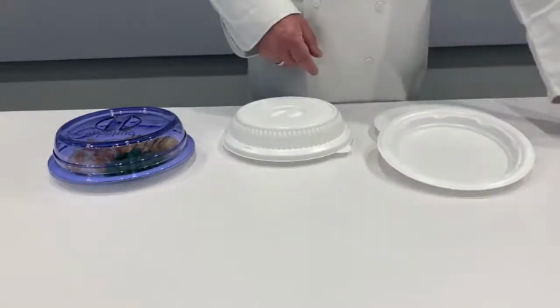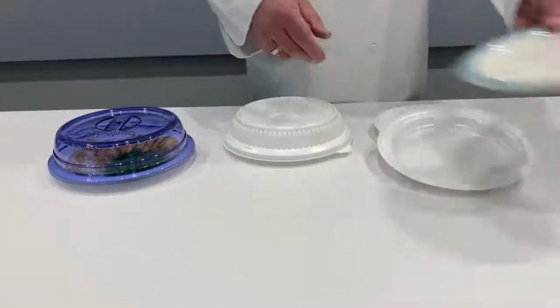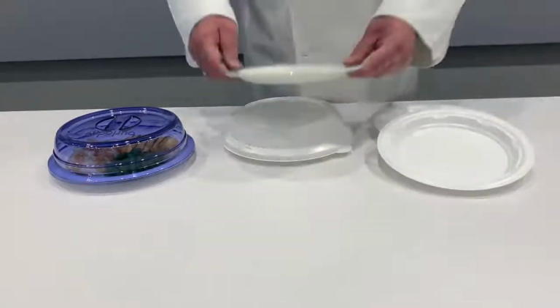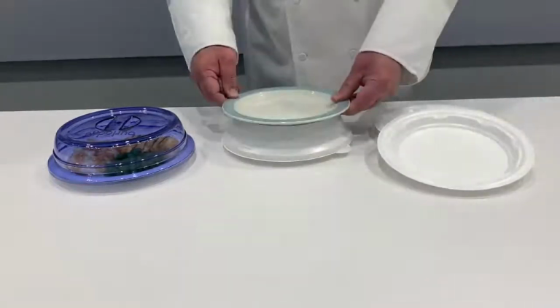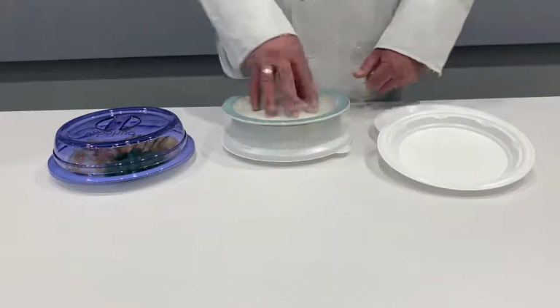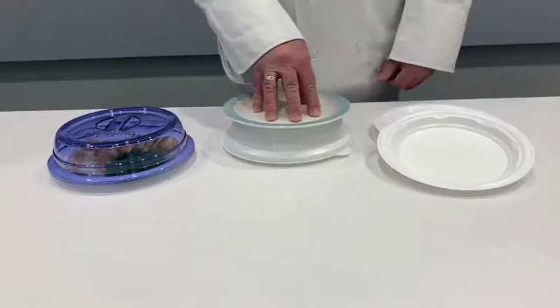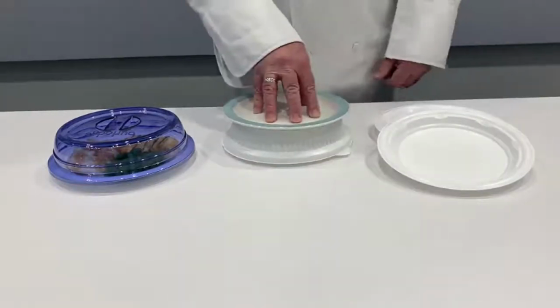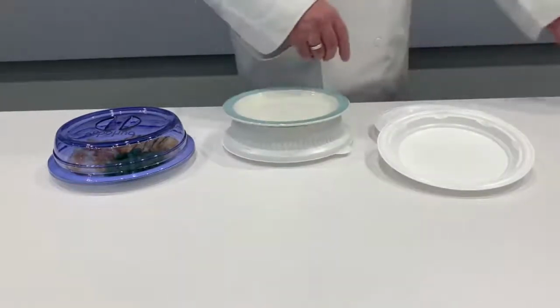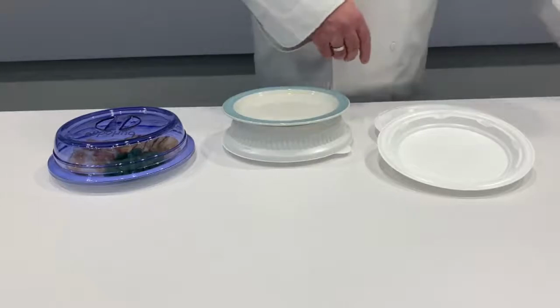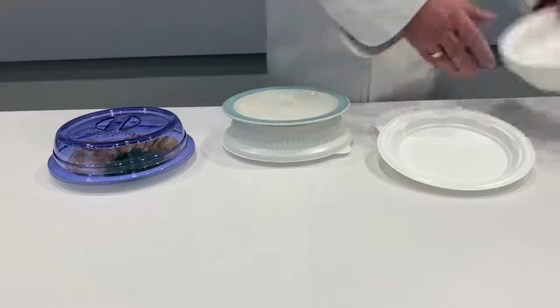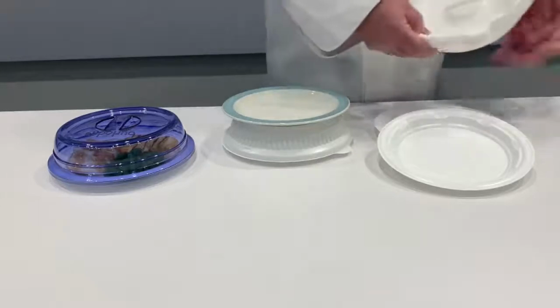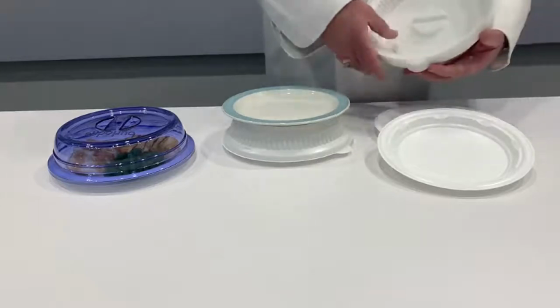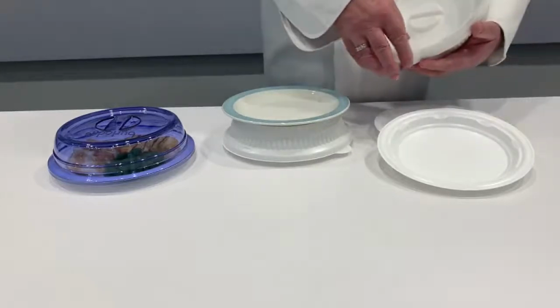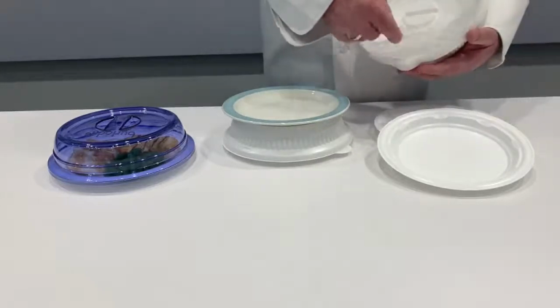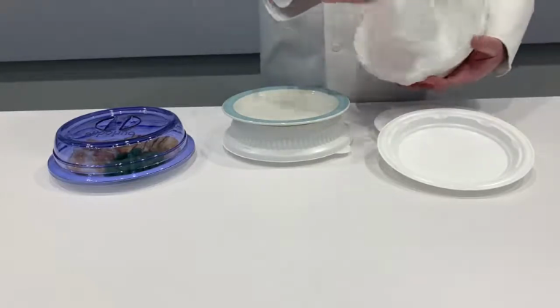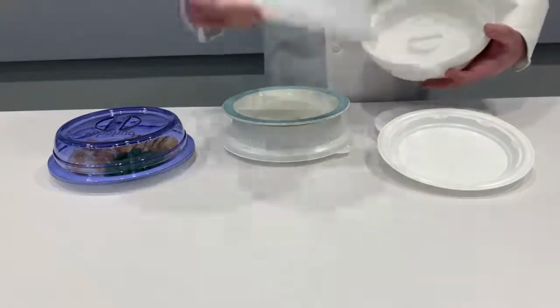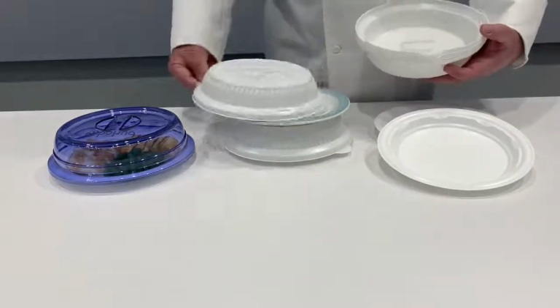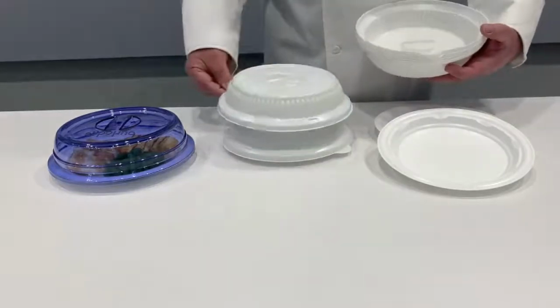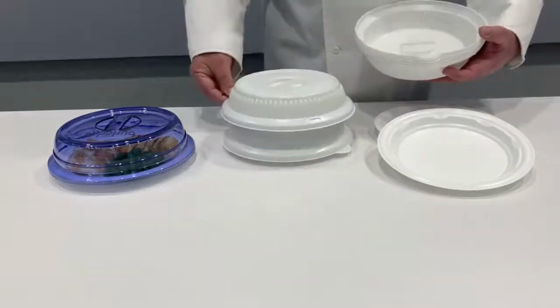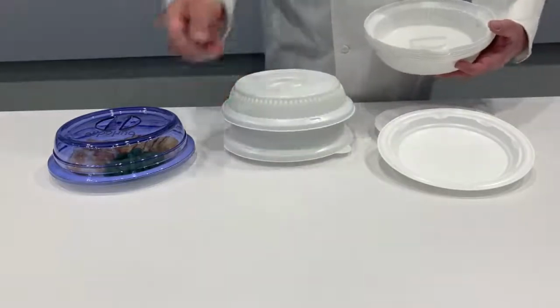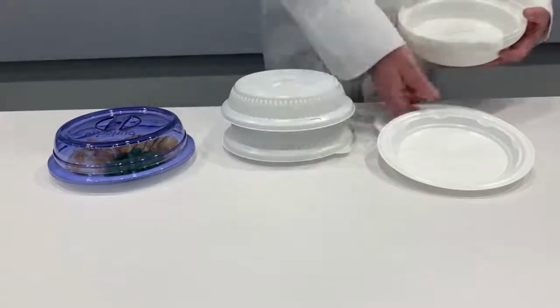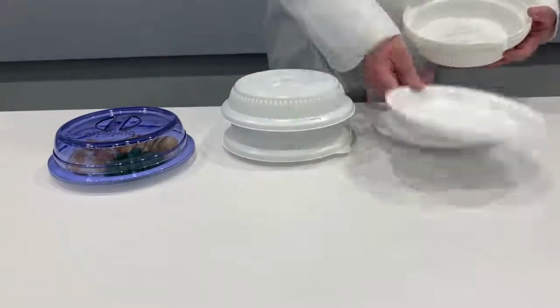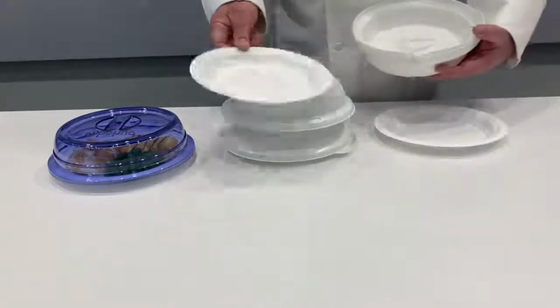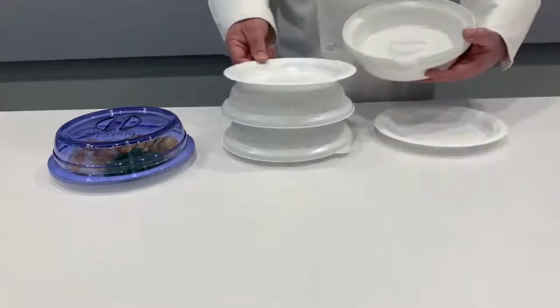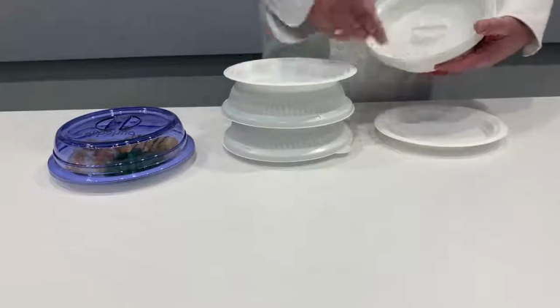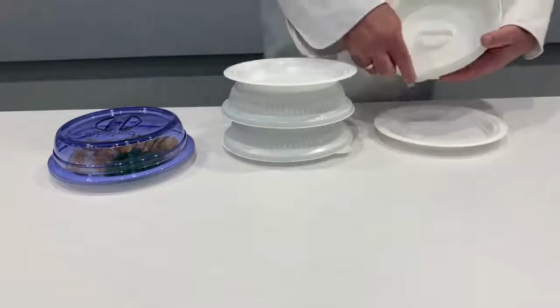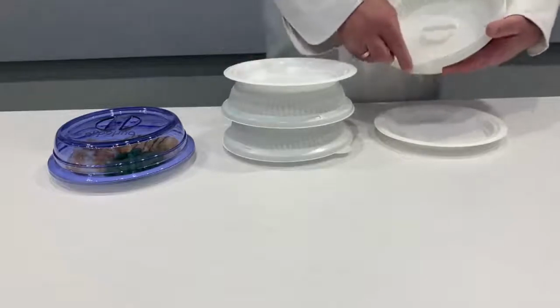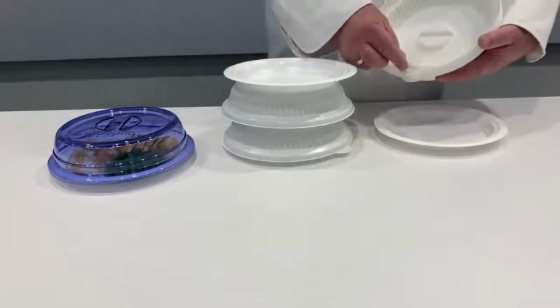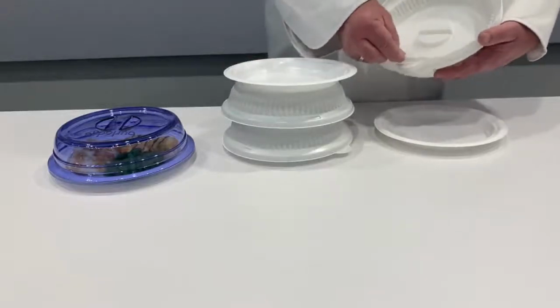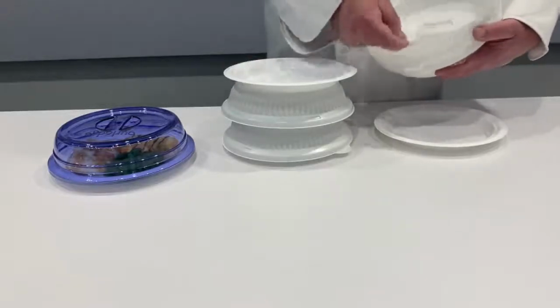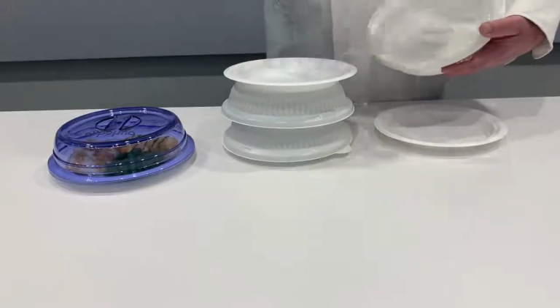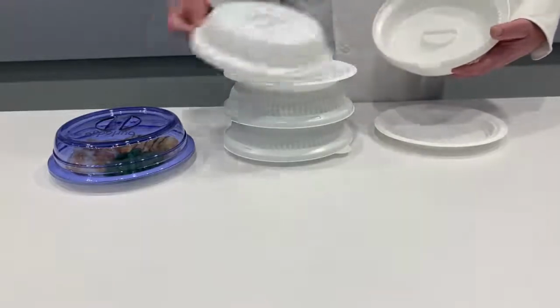The plate lid can be used with 8-inch china or plastic reusable plates. The polypropylene Iversio 16 lid easily de-nests from the product stack, making it a breeze to use.